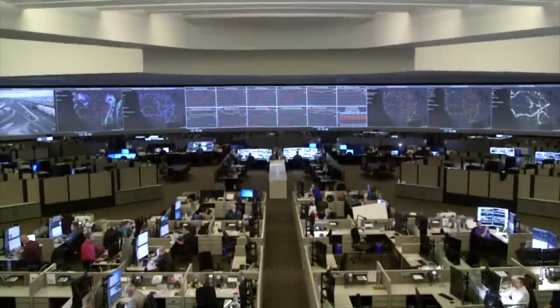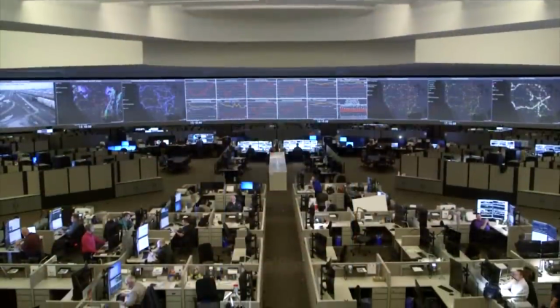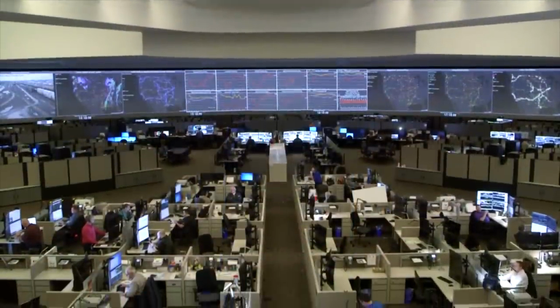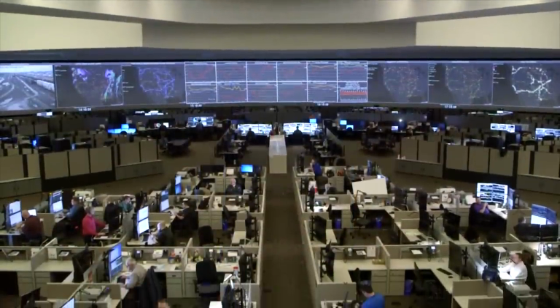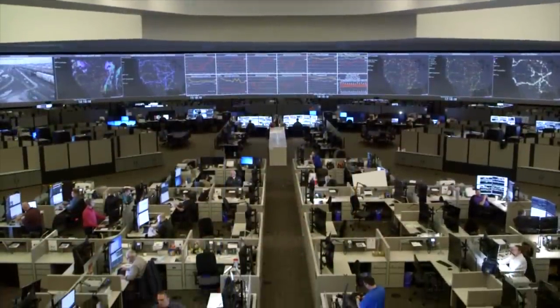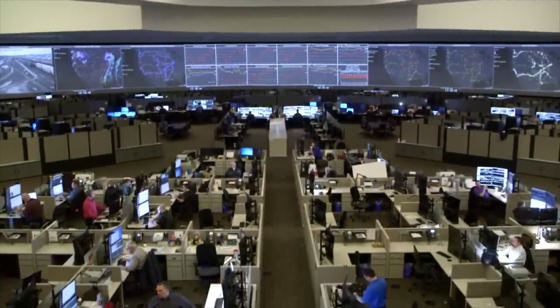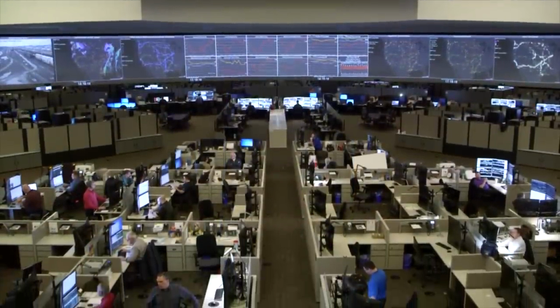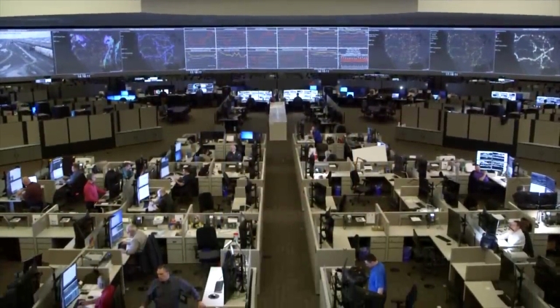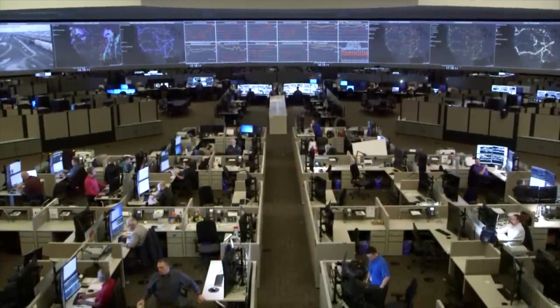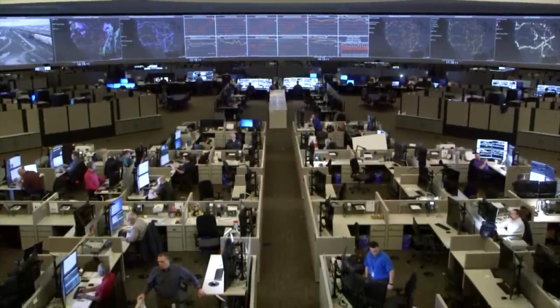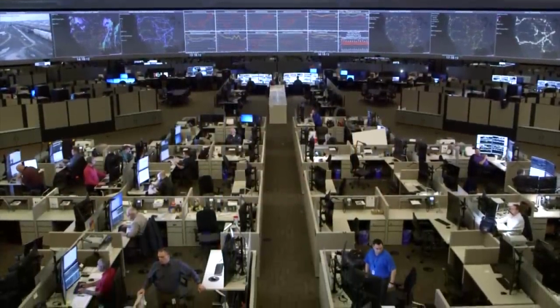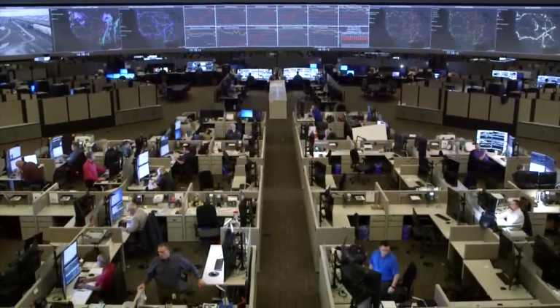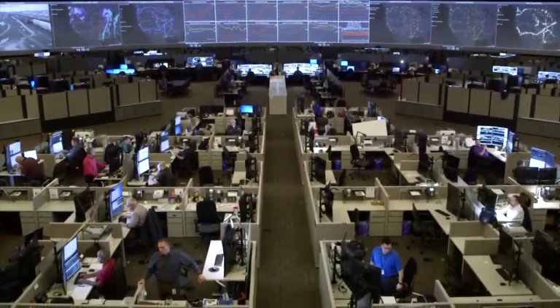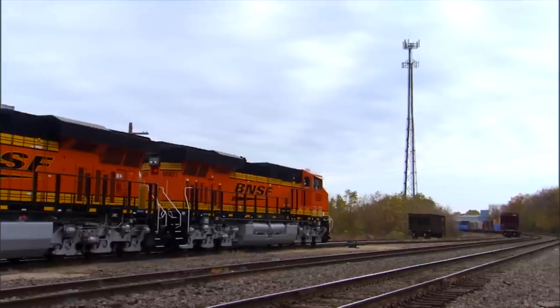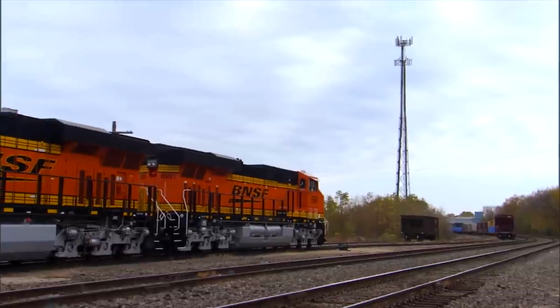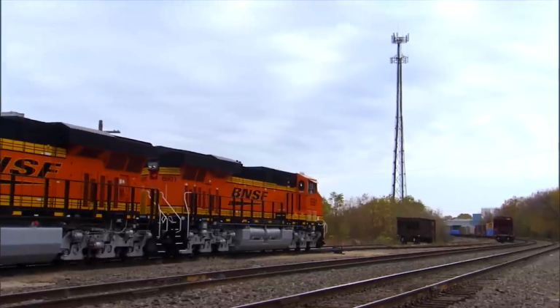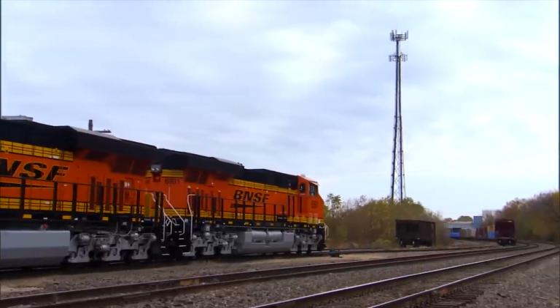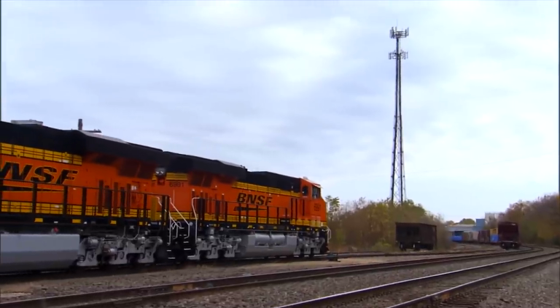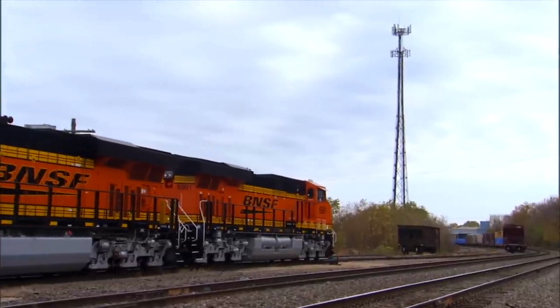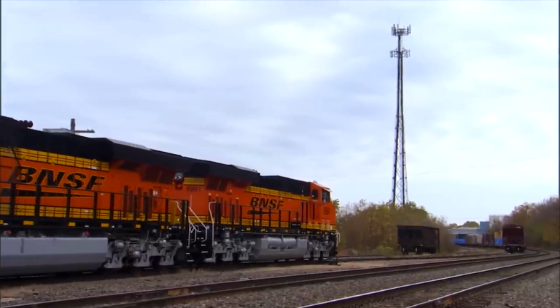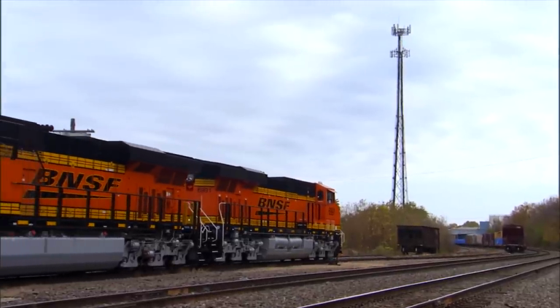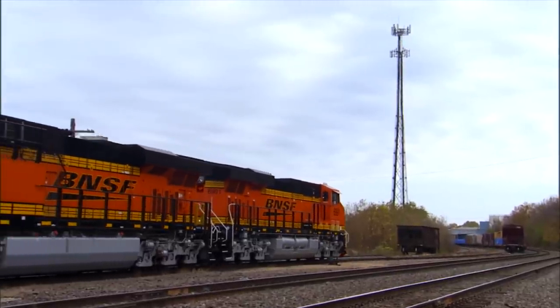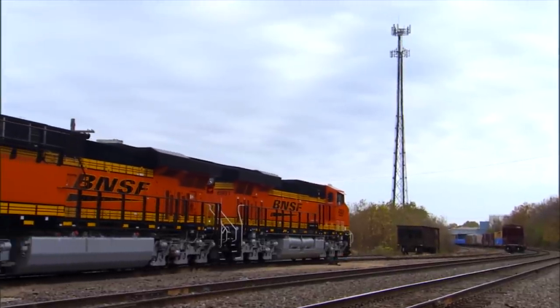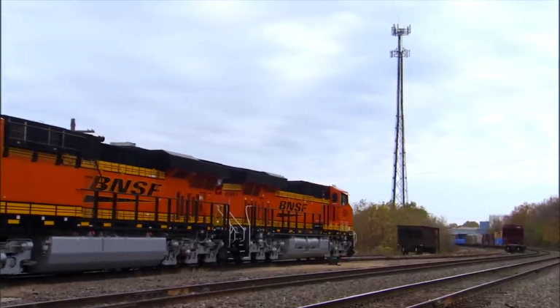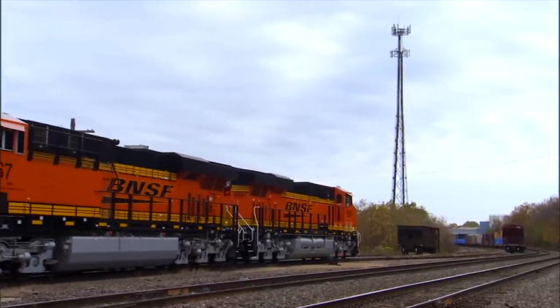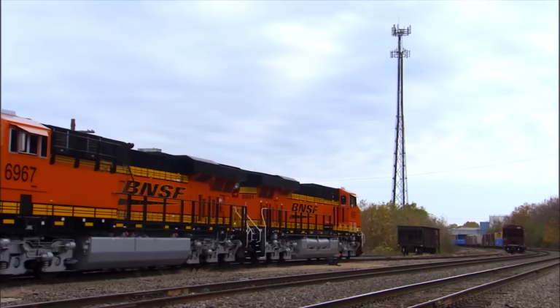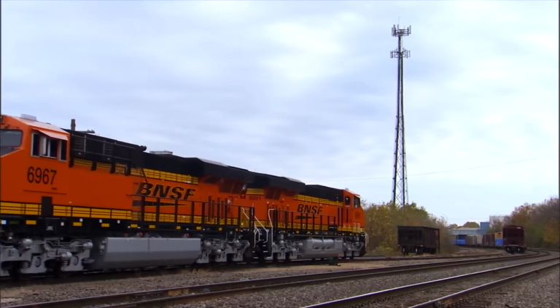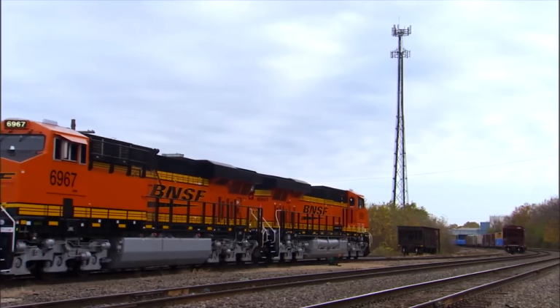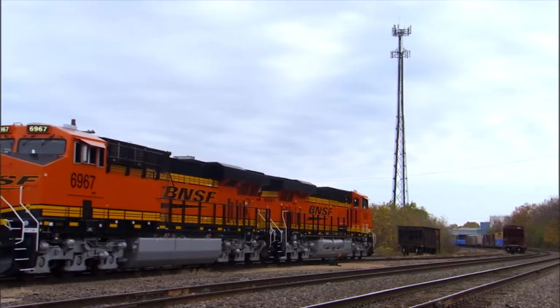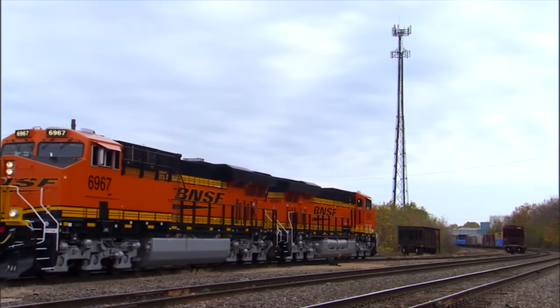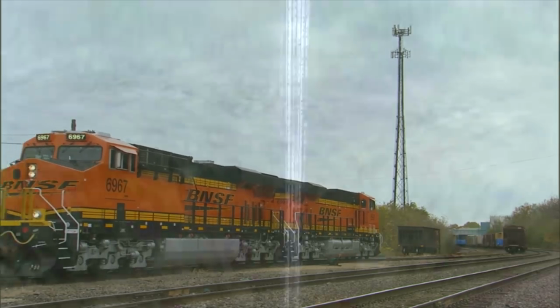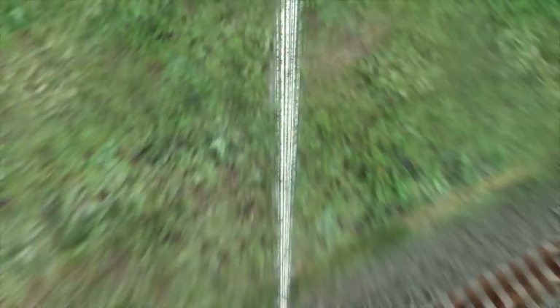Train-related information is transmitted from the Network Operations Center to locomotives through secure Wi-Fi, cellular, and radio frequency networks.